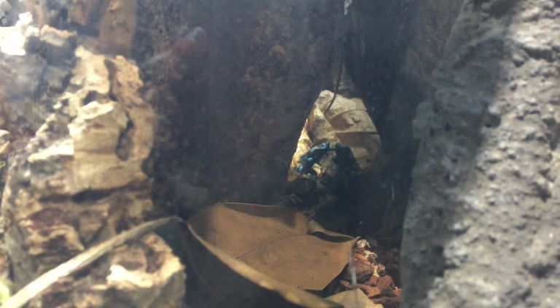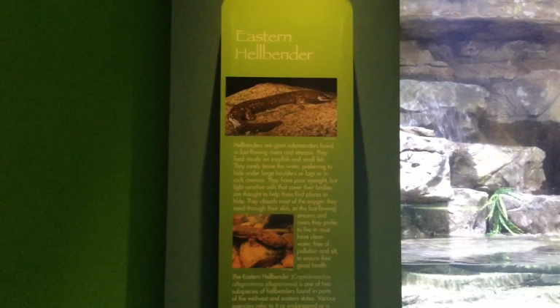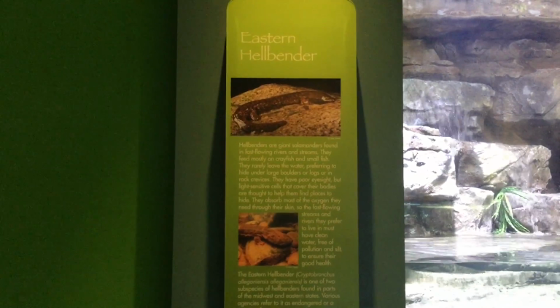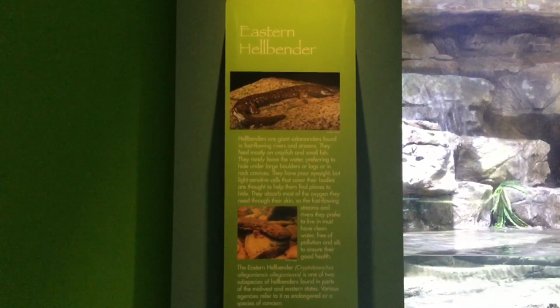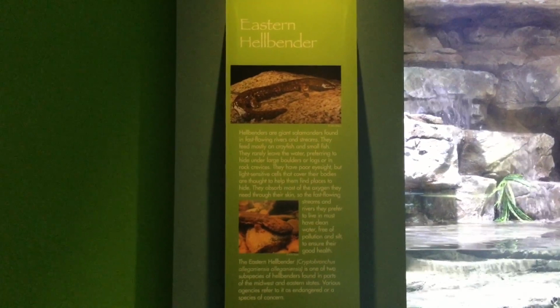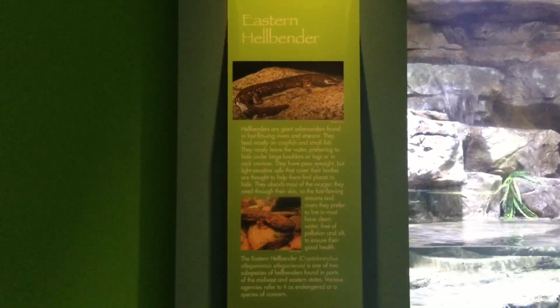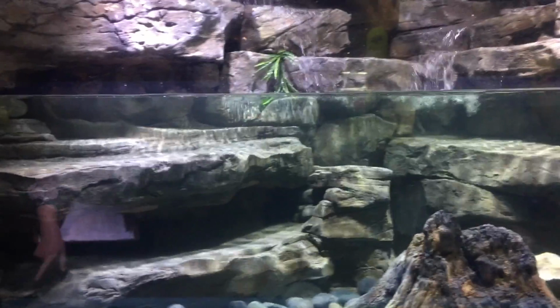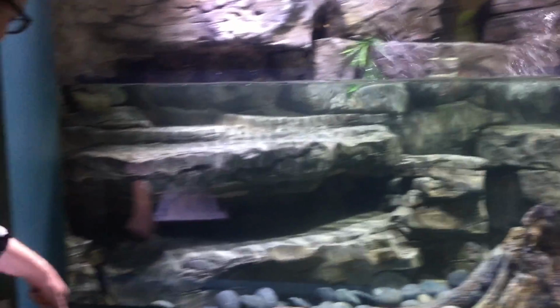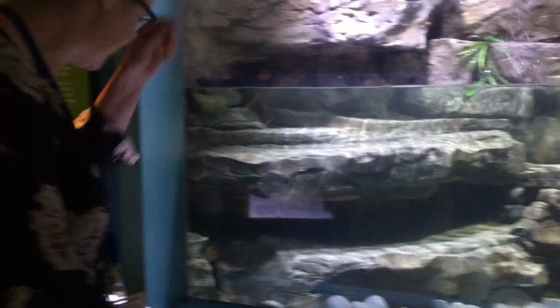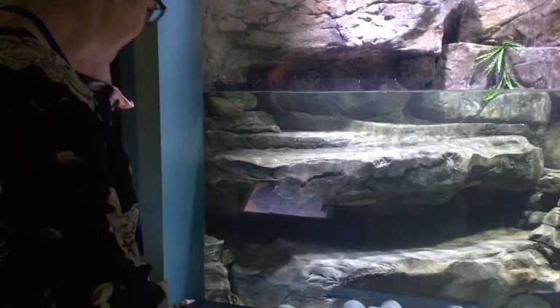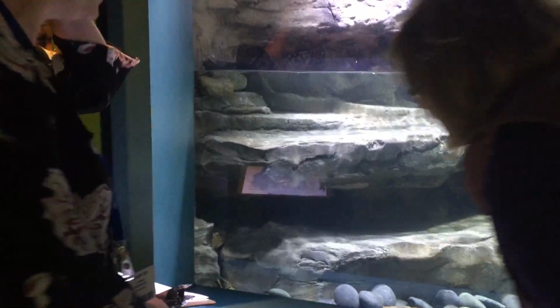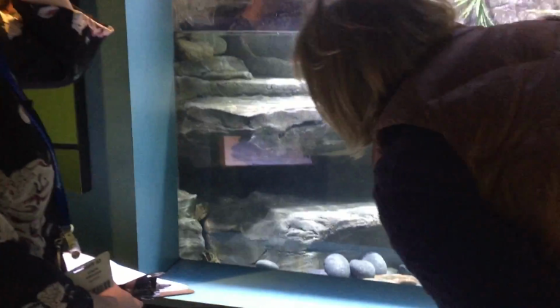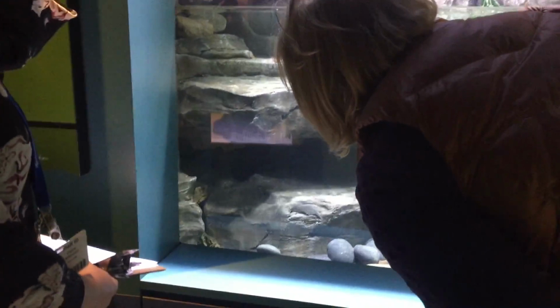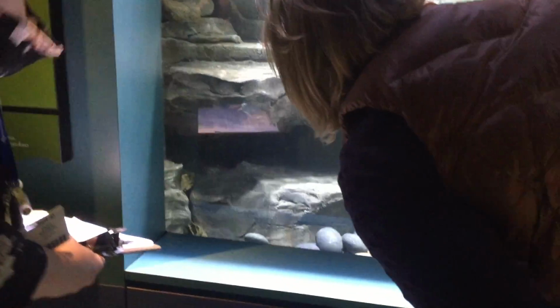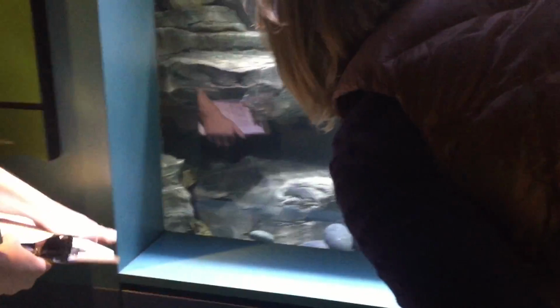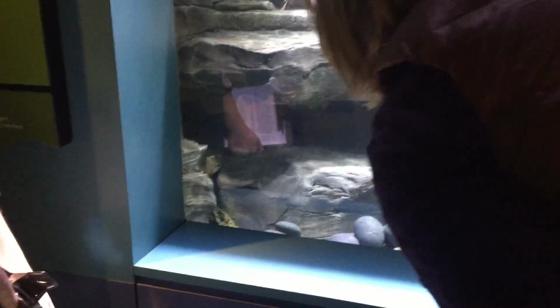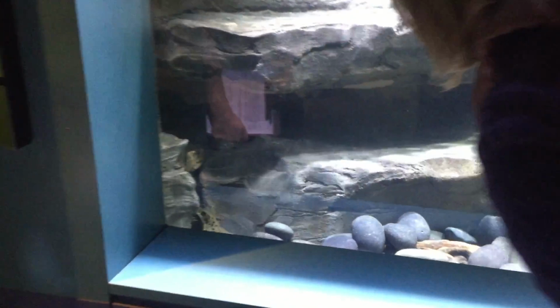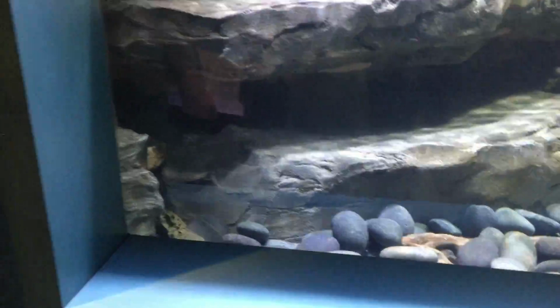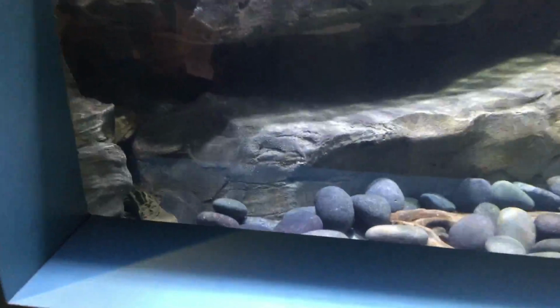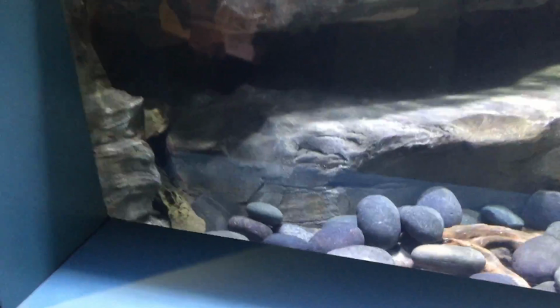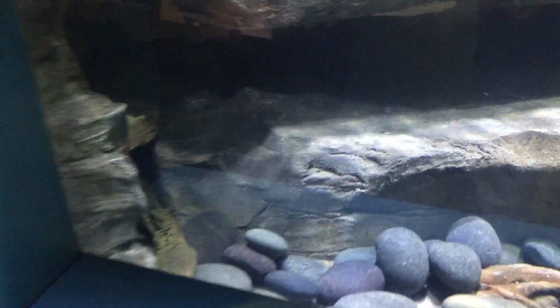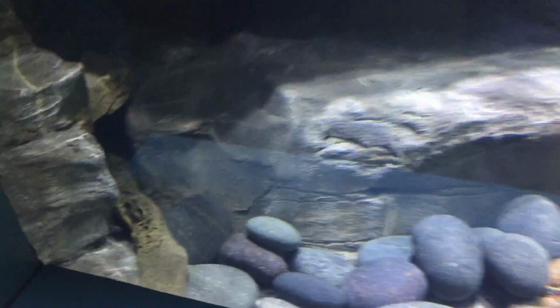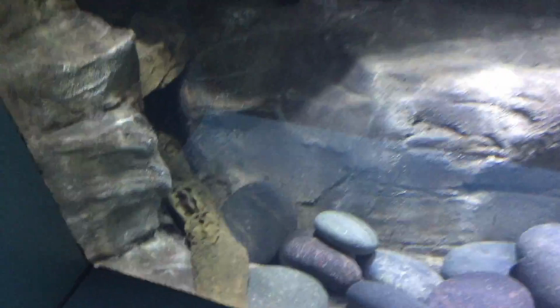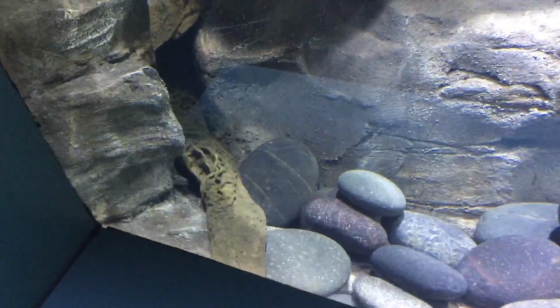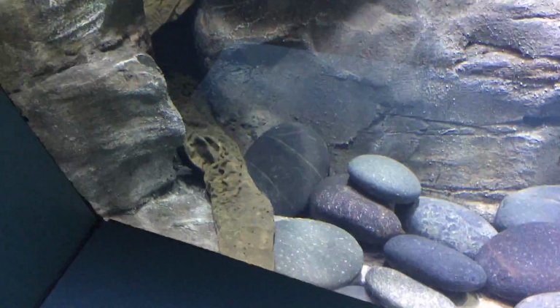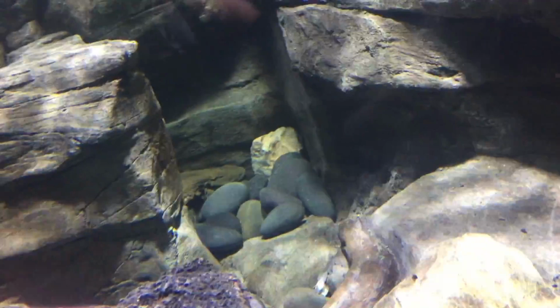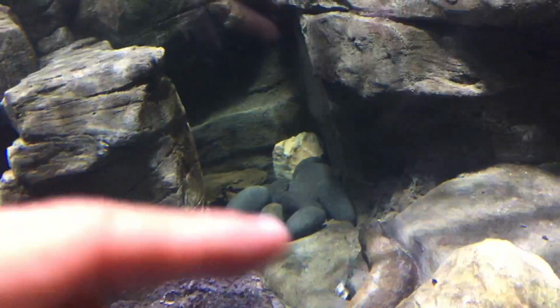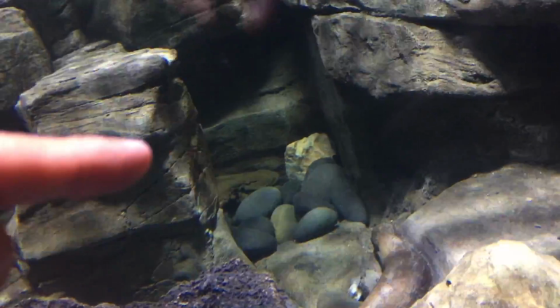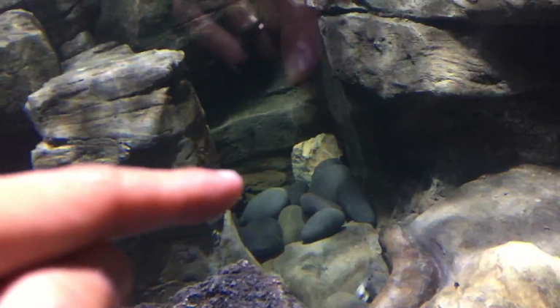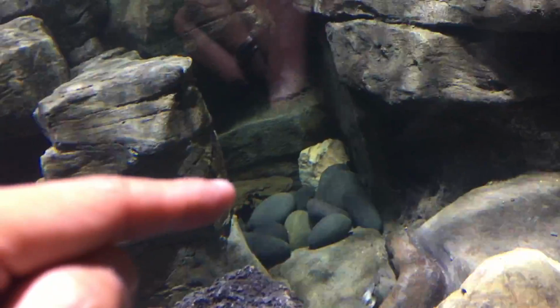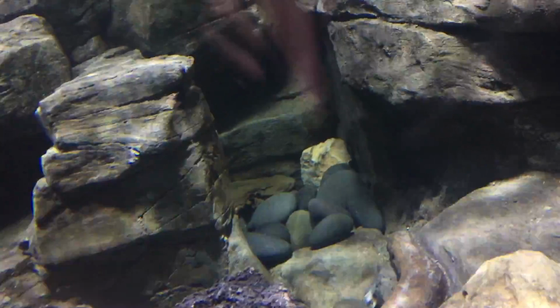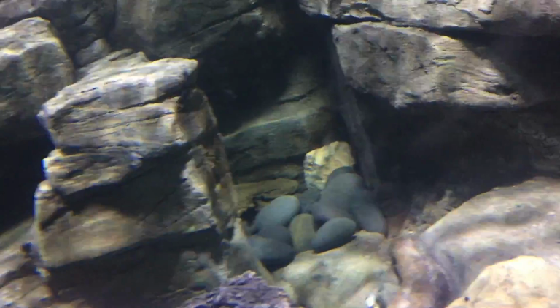They also have amphibians like the salamander here. You can kind of see this guy down in the corner. This is a giant salamander called the hellbender. They are native only to the Ozarks region of Missouri and Arkansas.